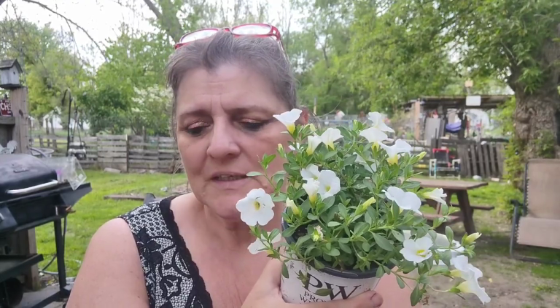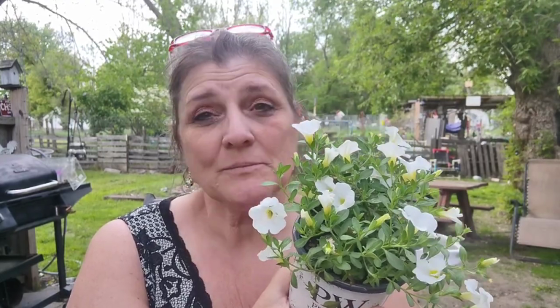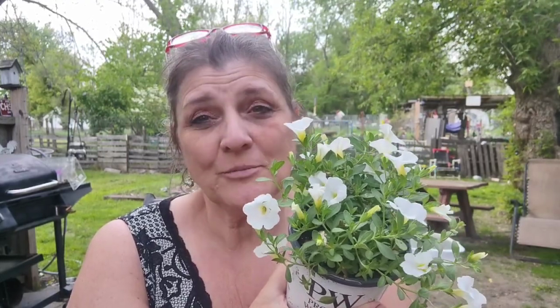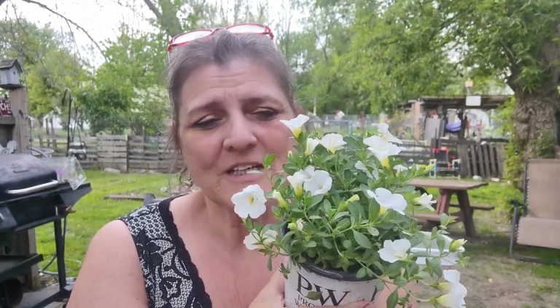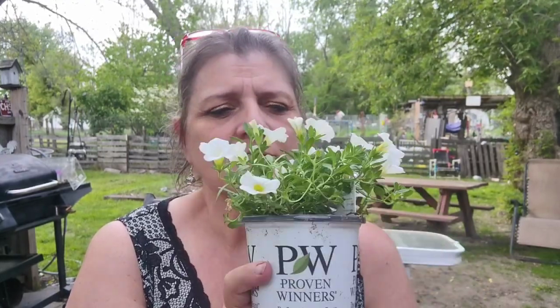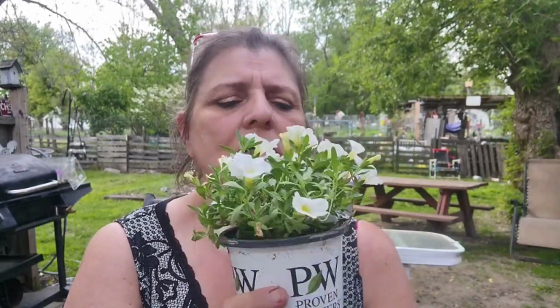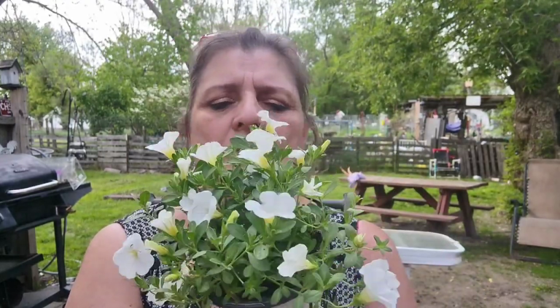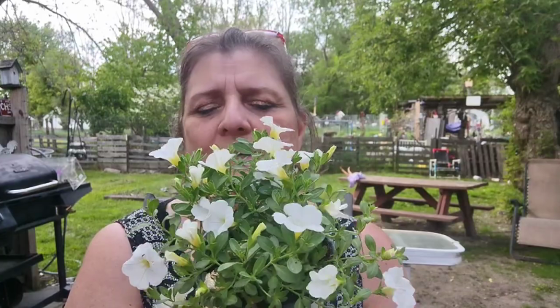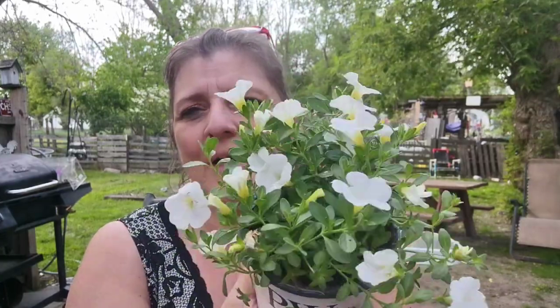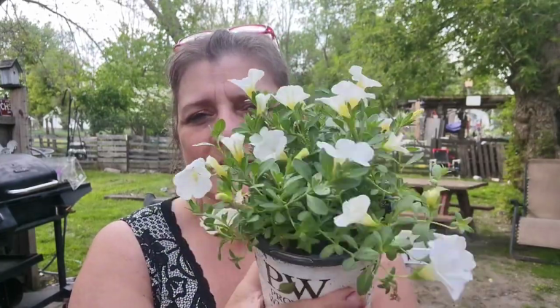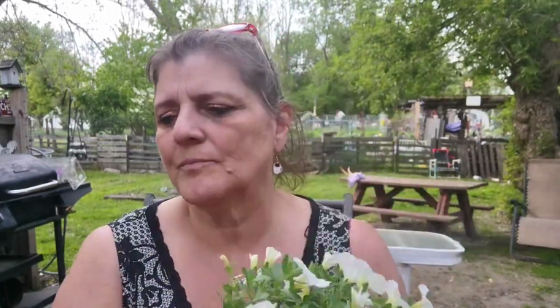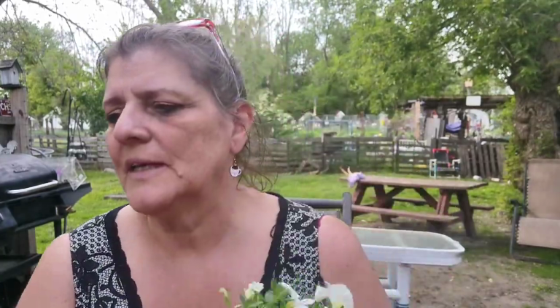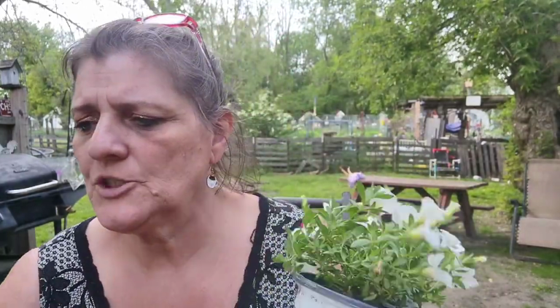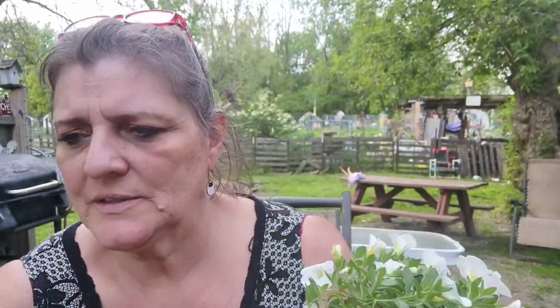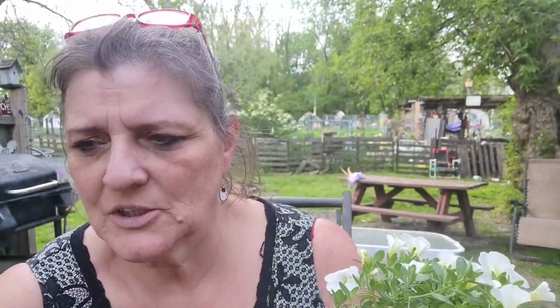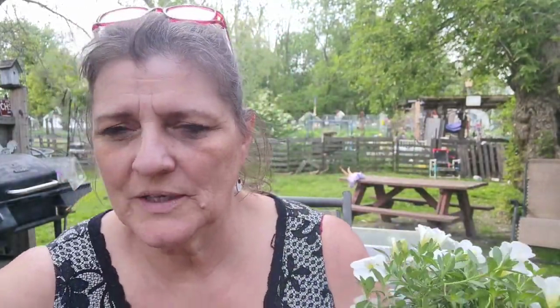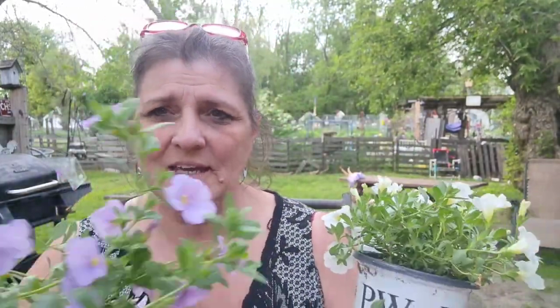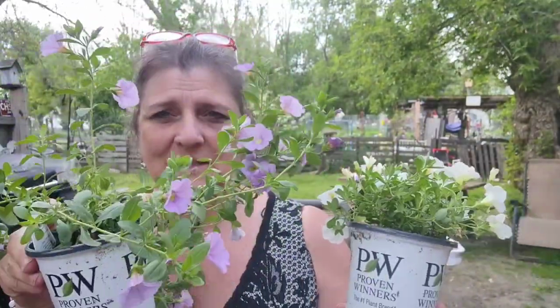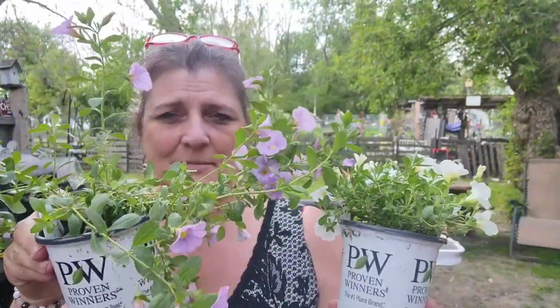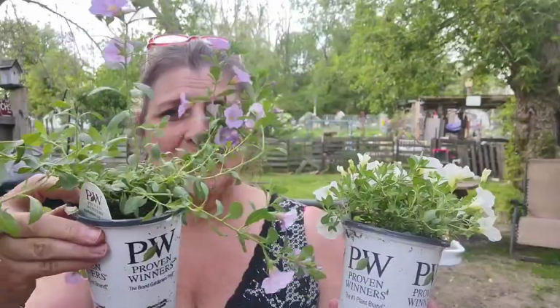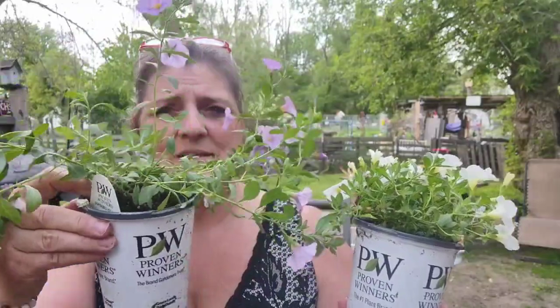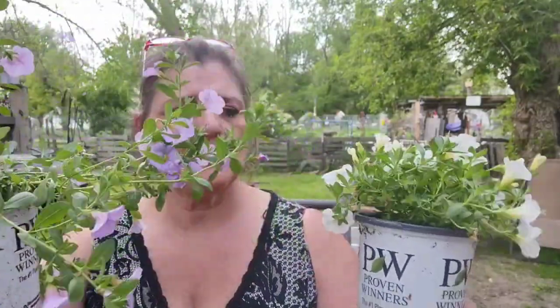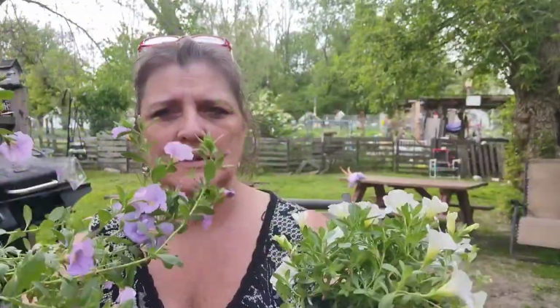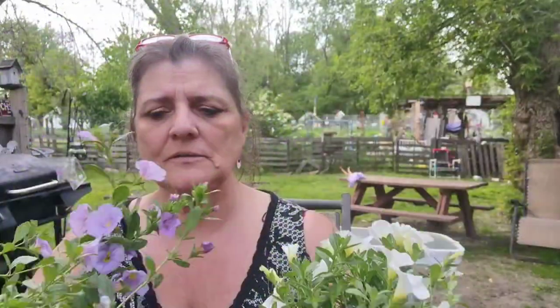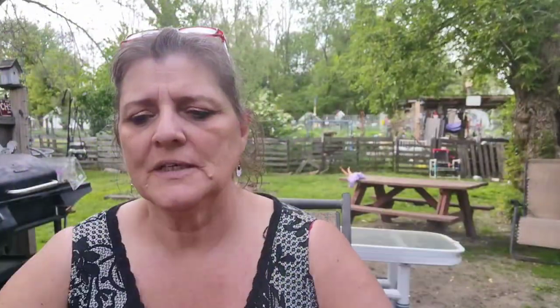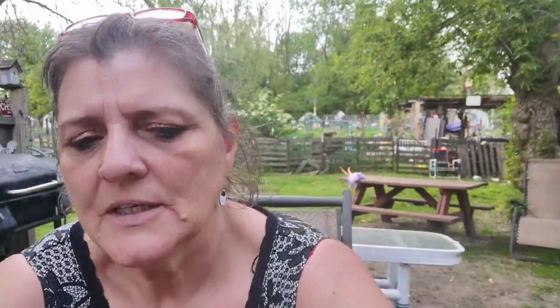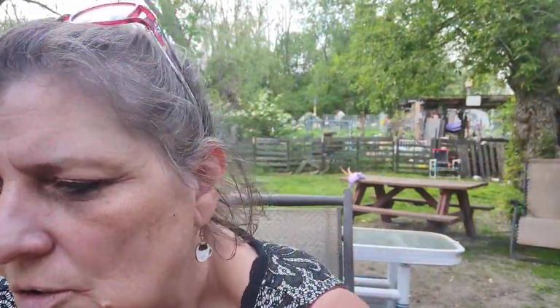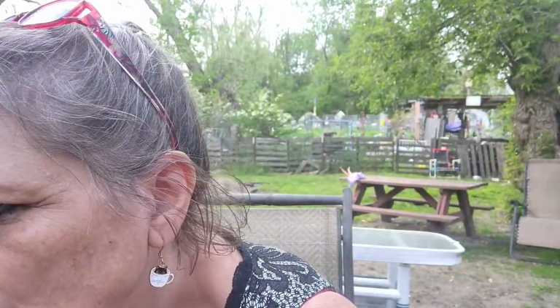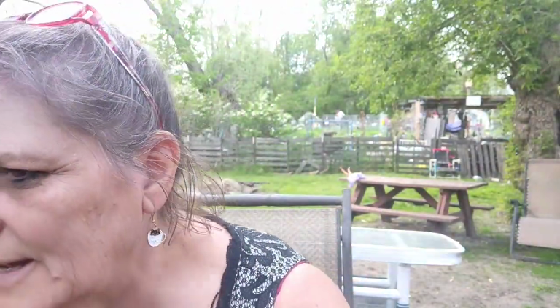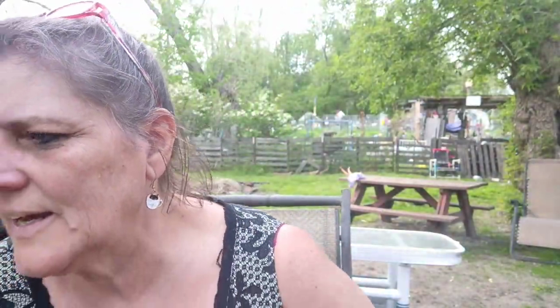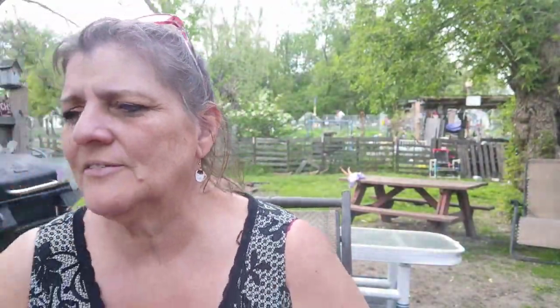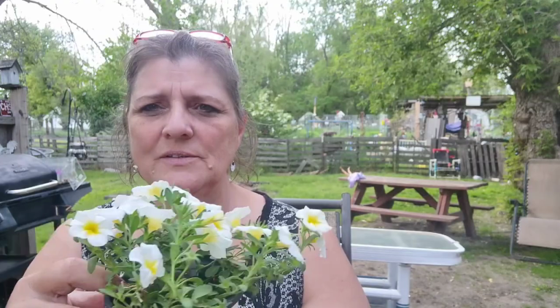I wanted some plants — each one is going to go in a hanging basket. Instead of buying hanging baskets, I put one right in the middle. So I got six different ones.